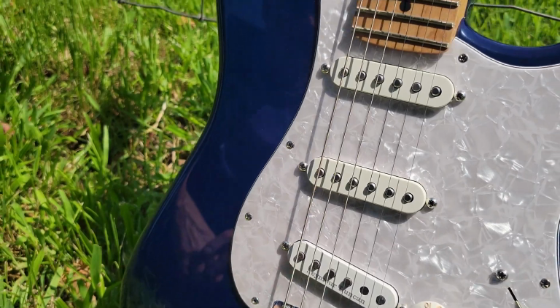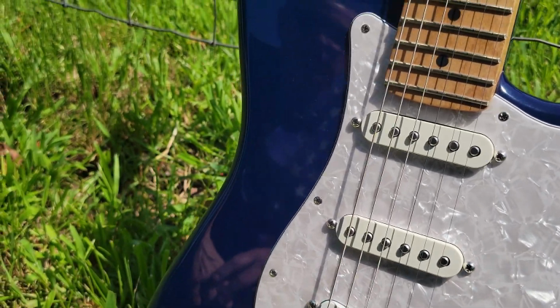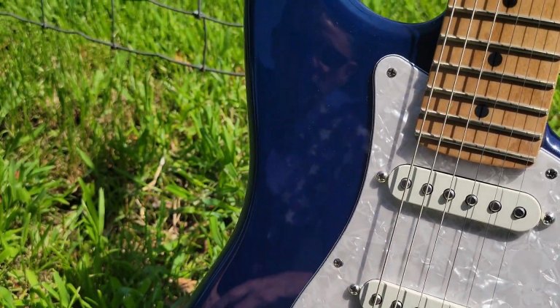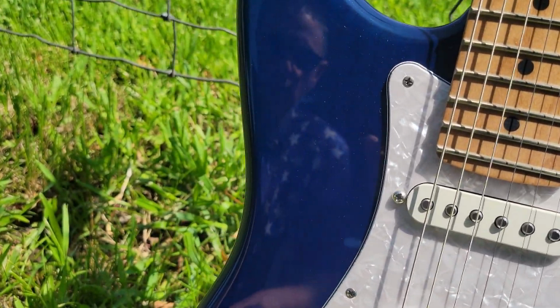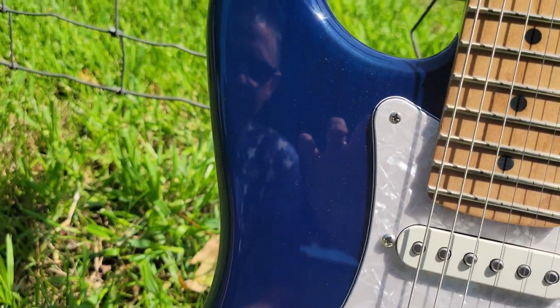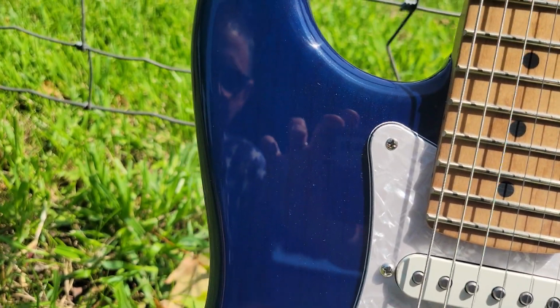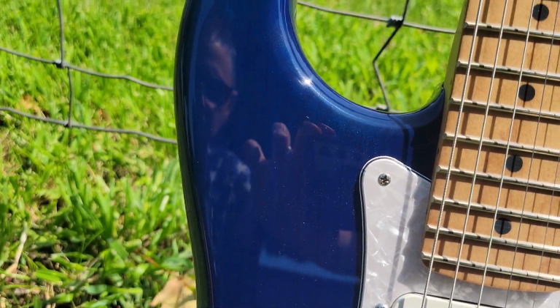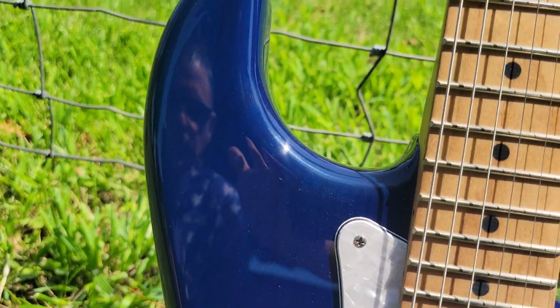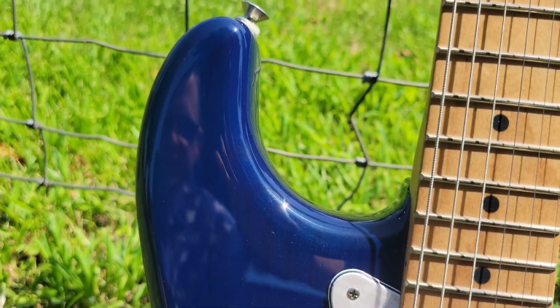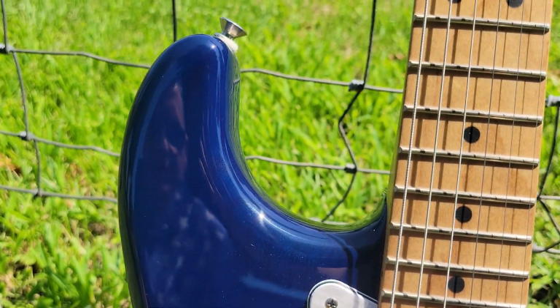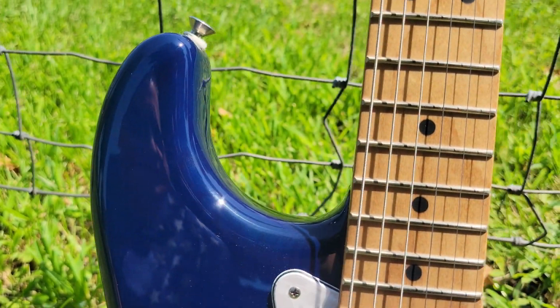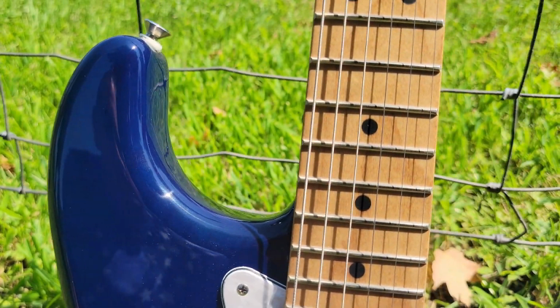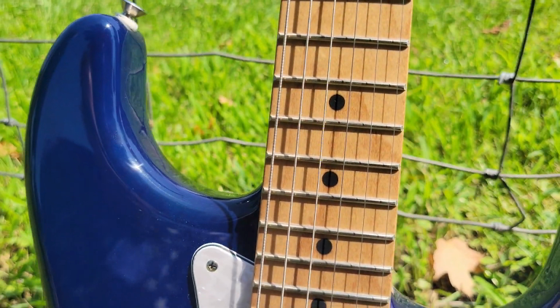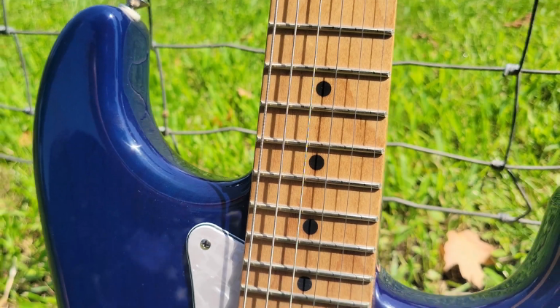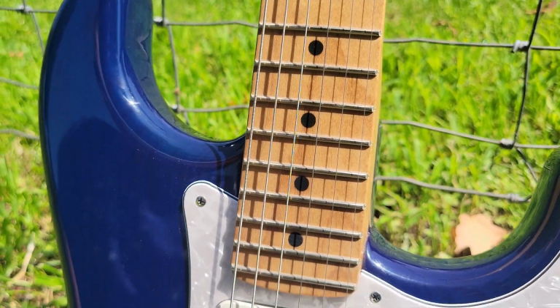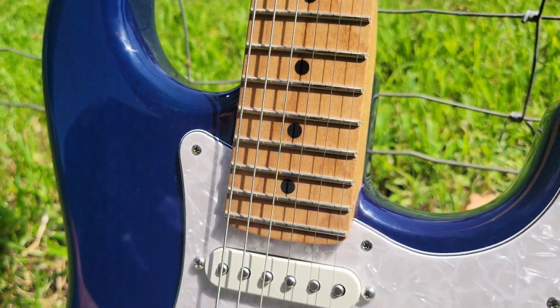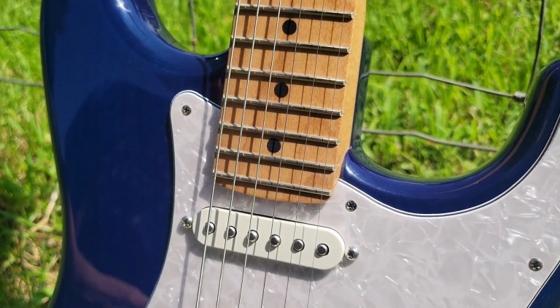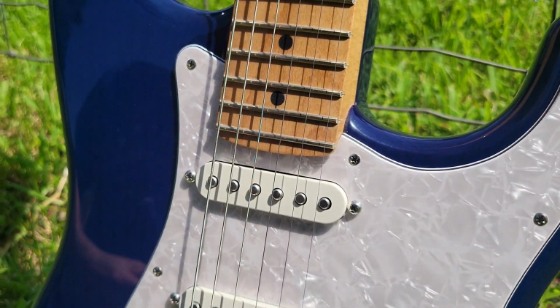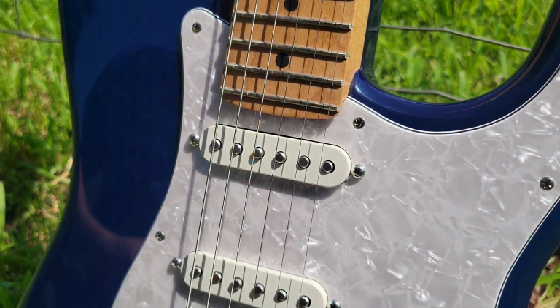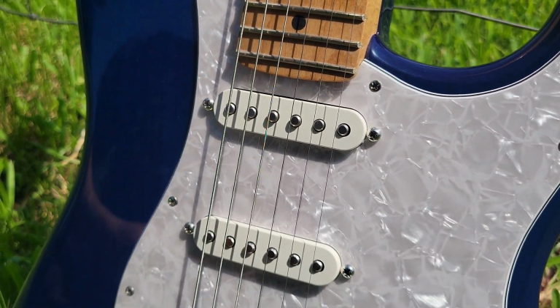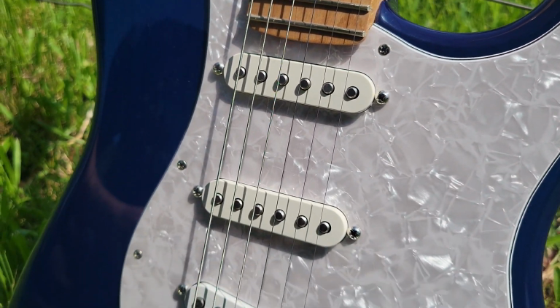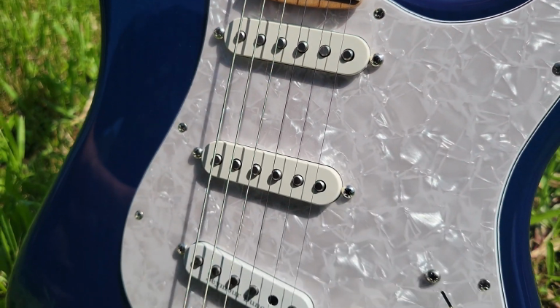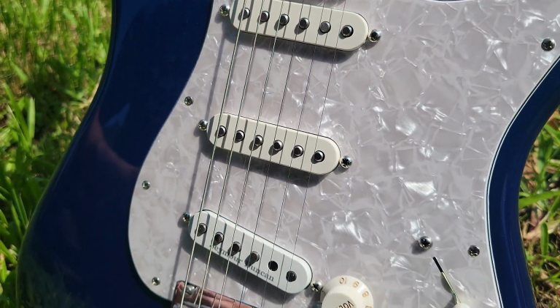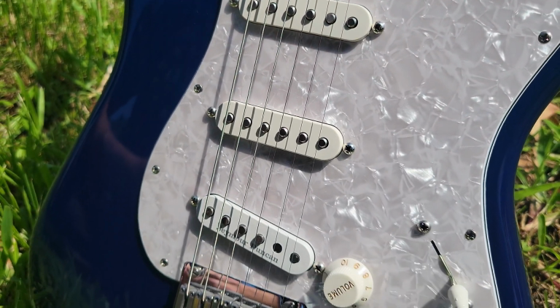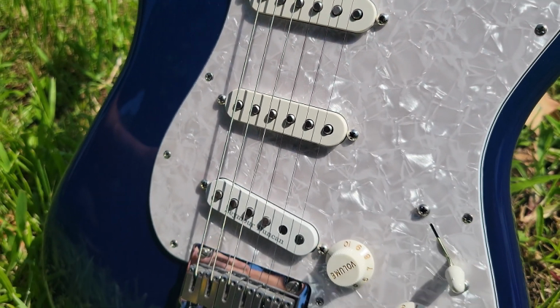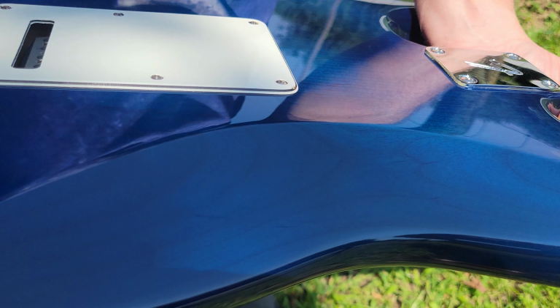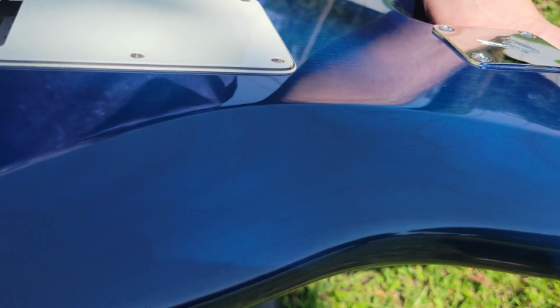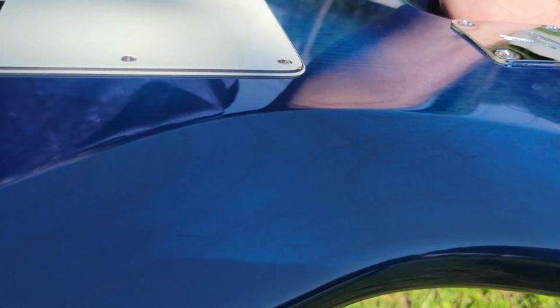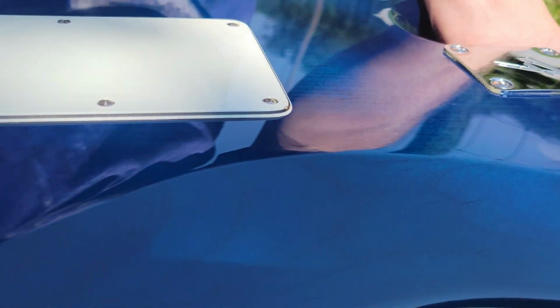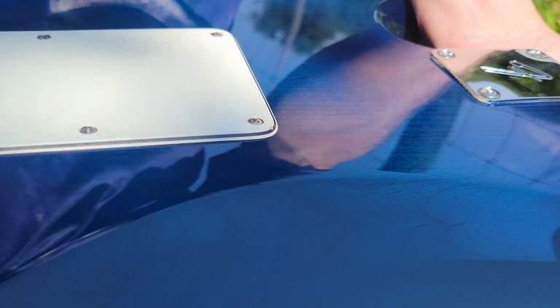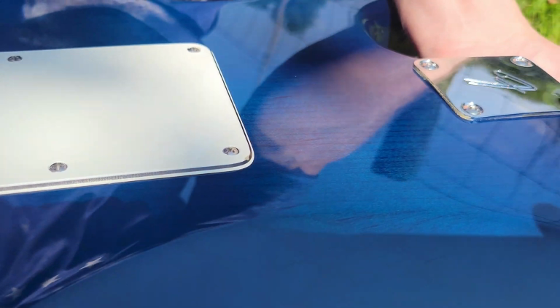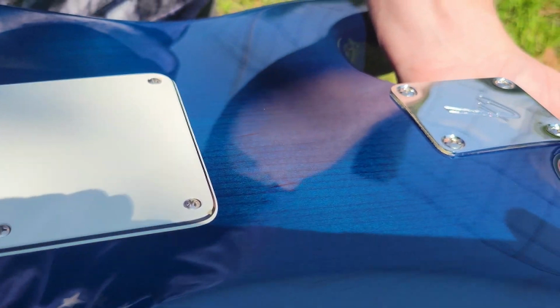You can see that wood grain is just absolutely beautiful — that is an exclusive limited run color. There's another shot of that grain. Isn't that beautiful?